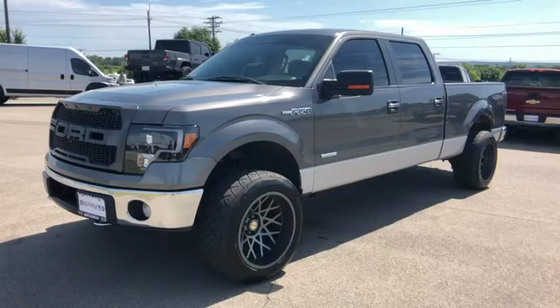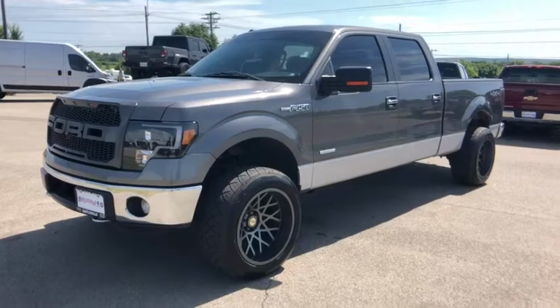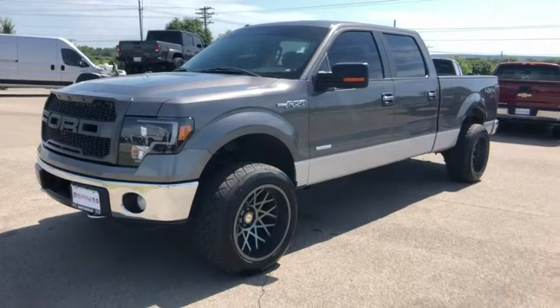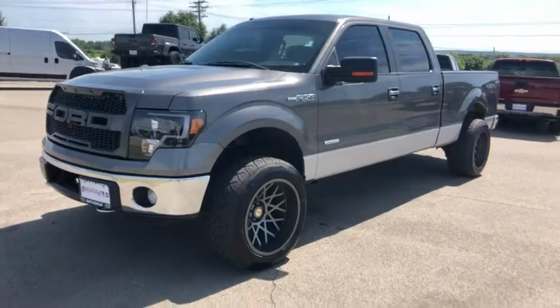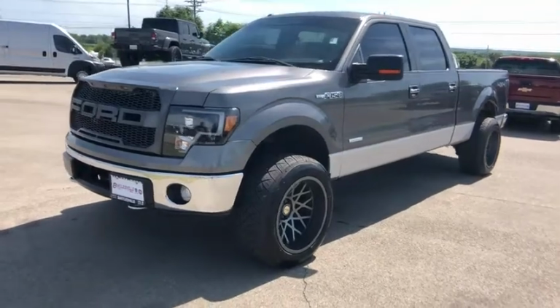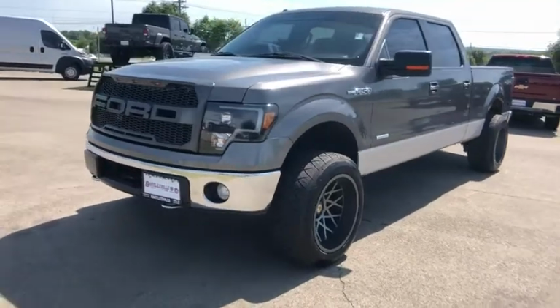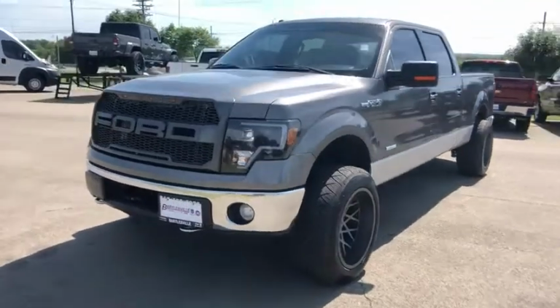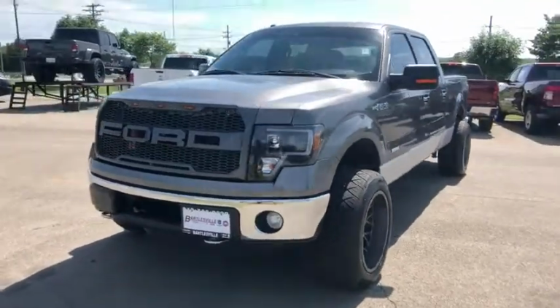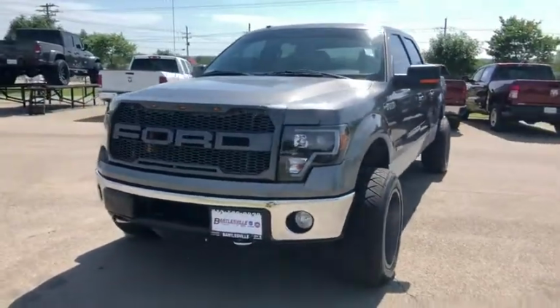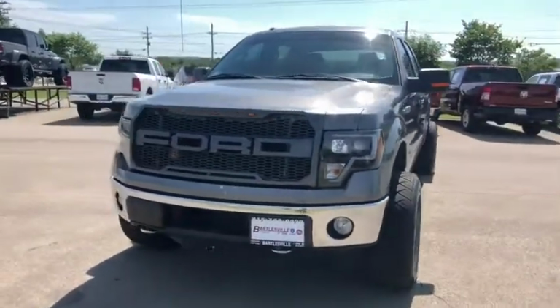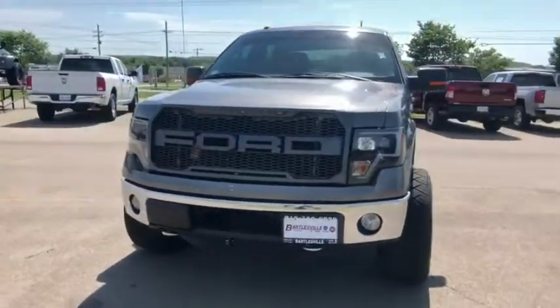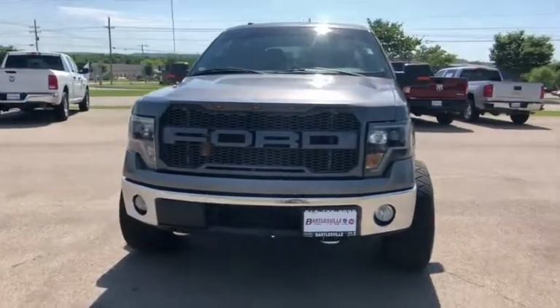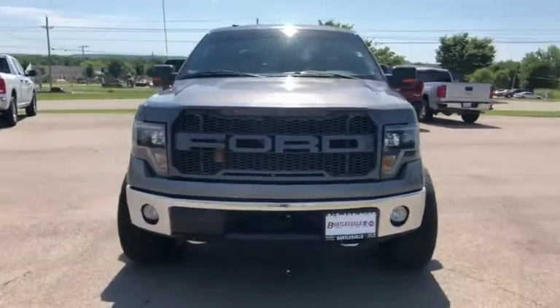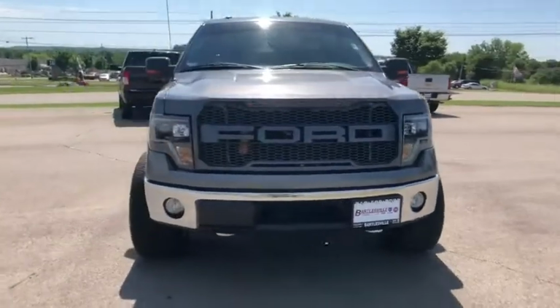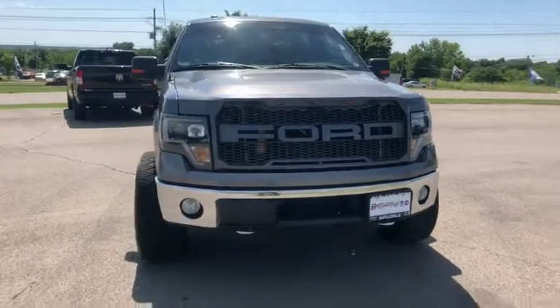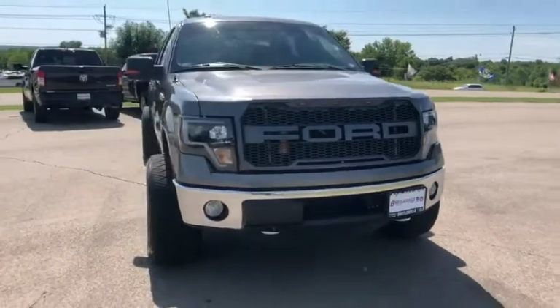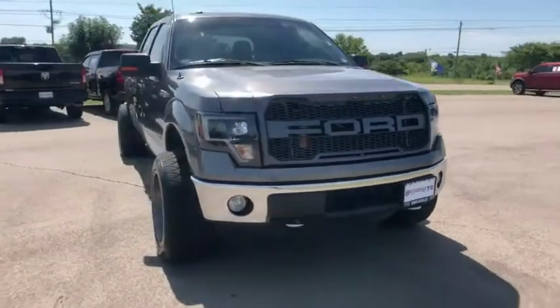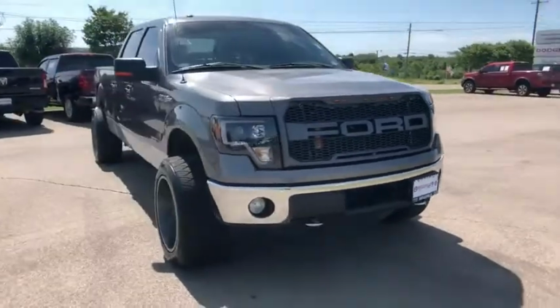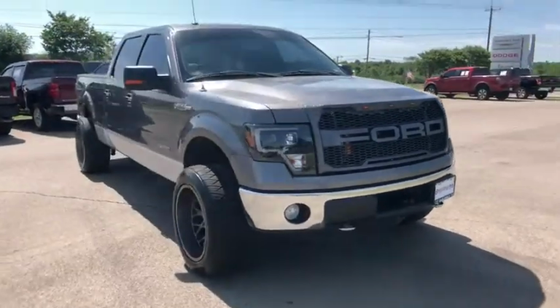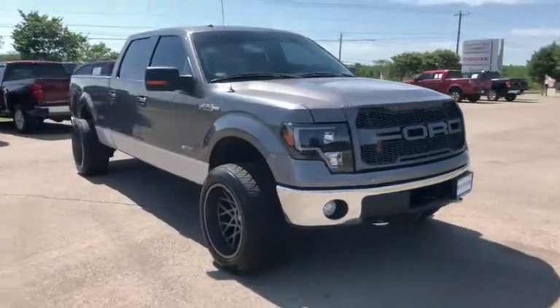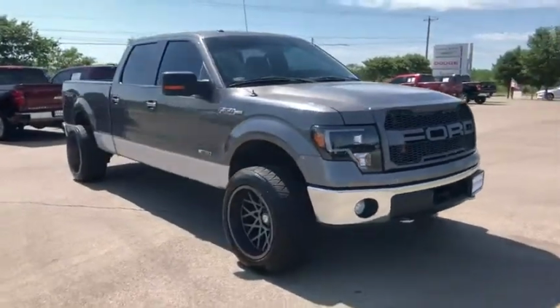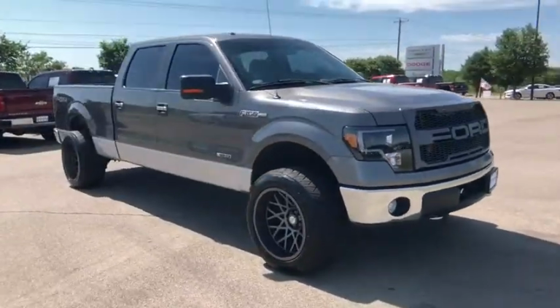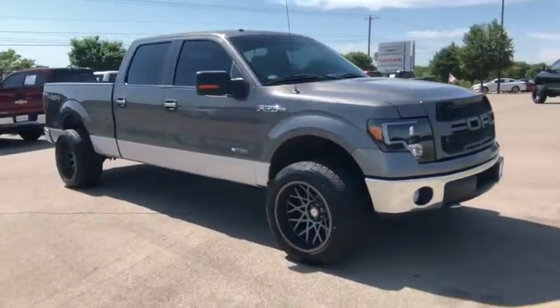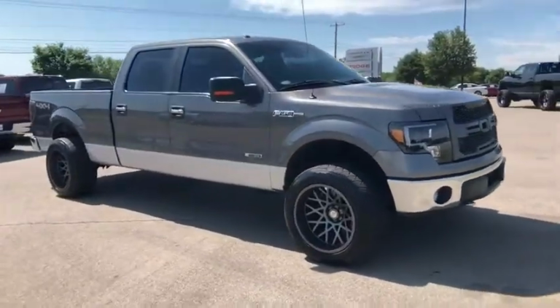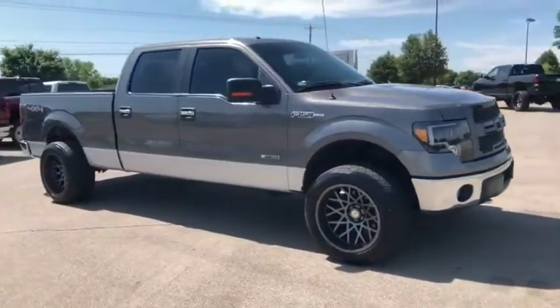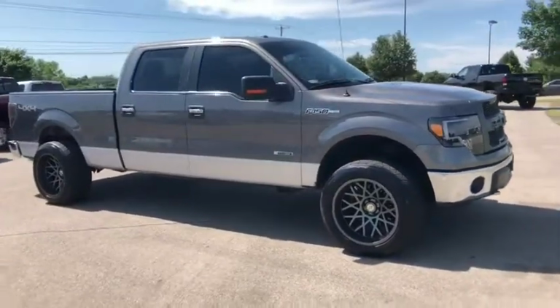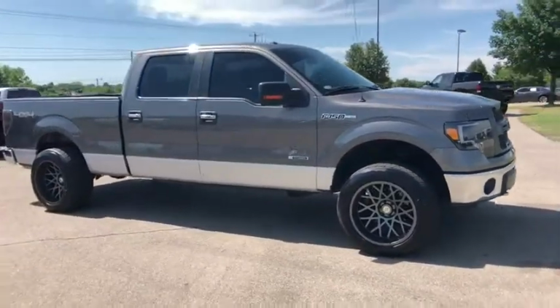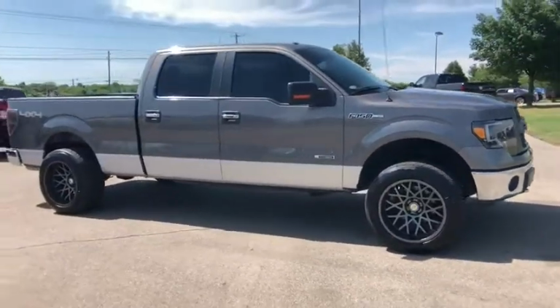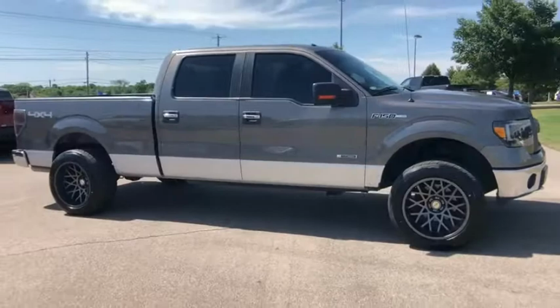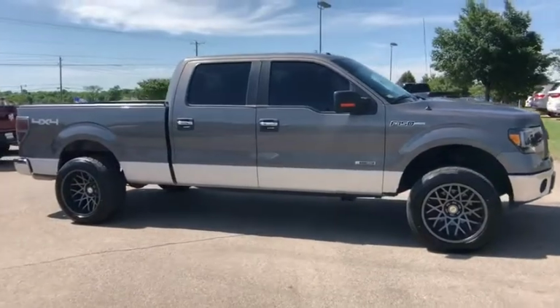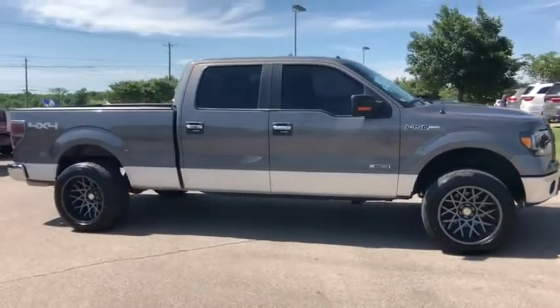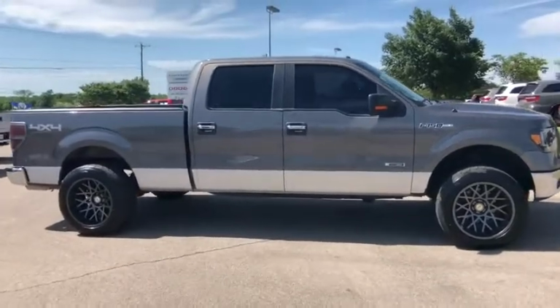Stop by and take a look at the 2013 Ford F-150. A Ford F-150 knows how to handle any situation. It's built to follow orders. No whining.